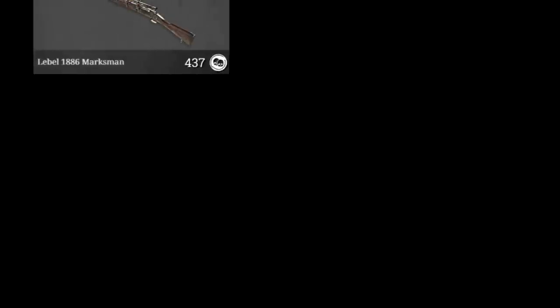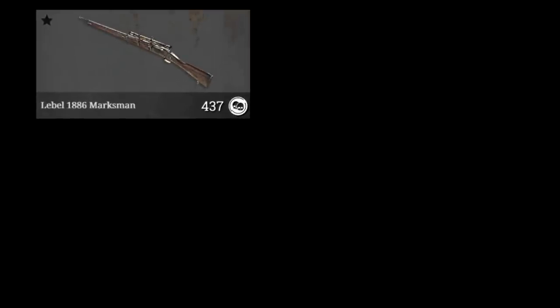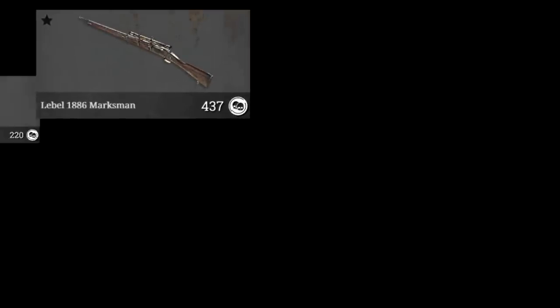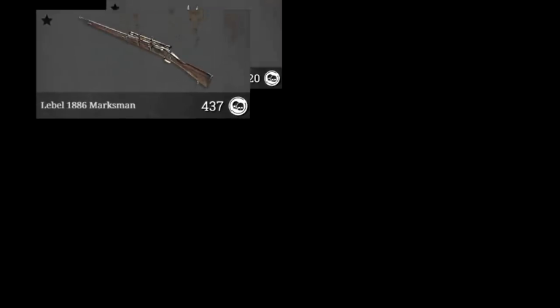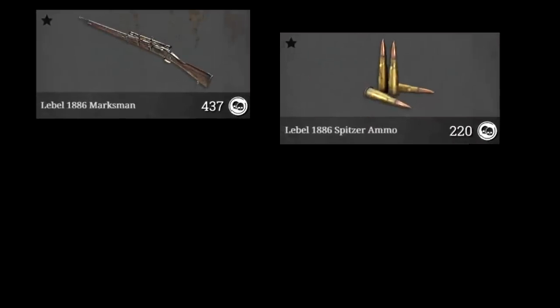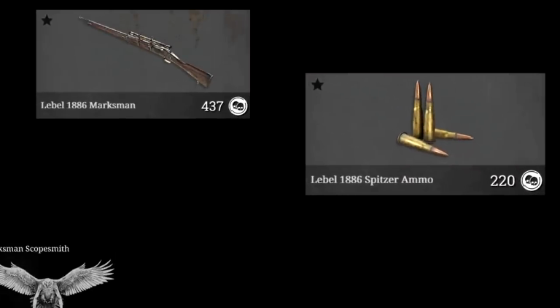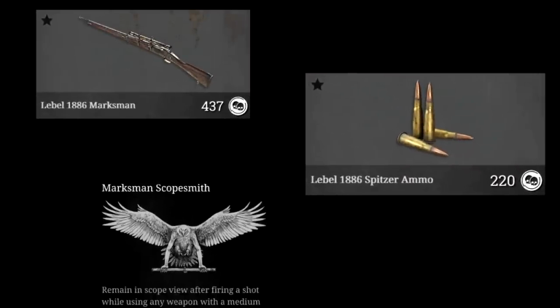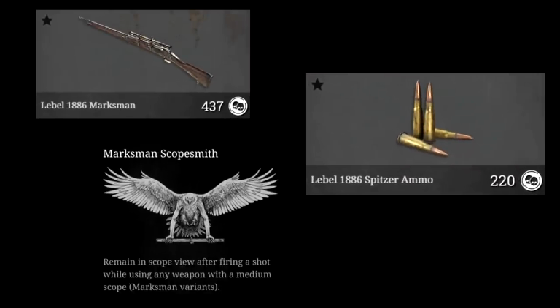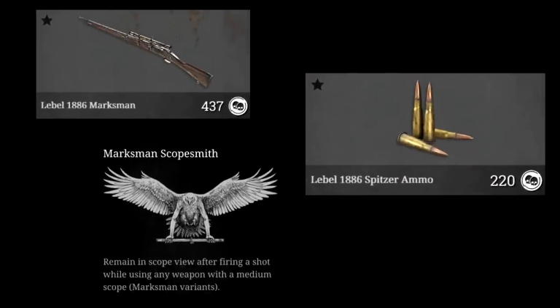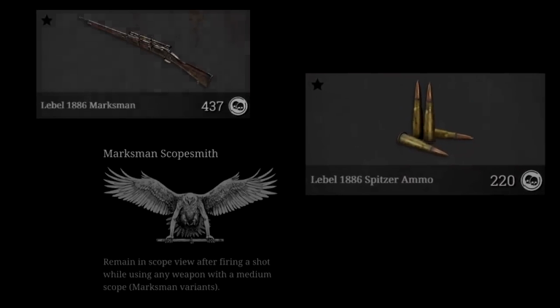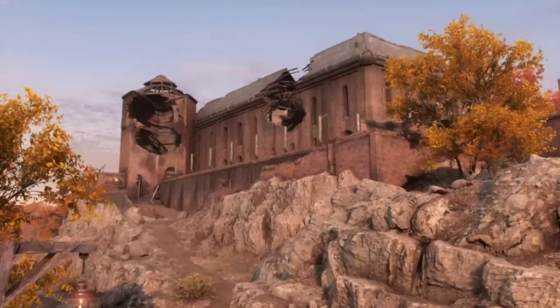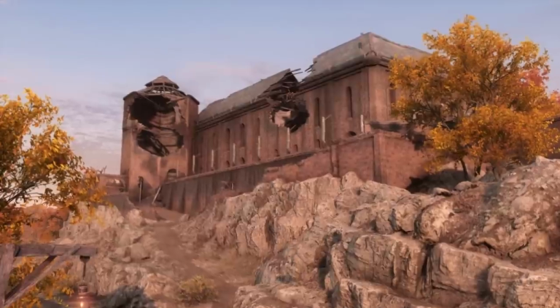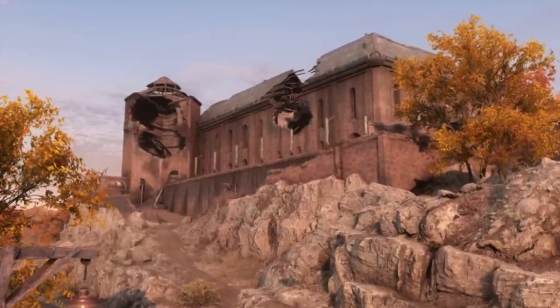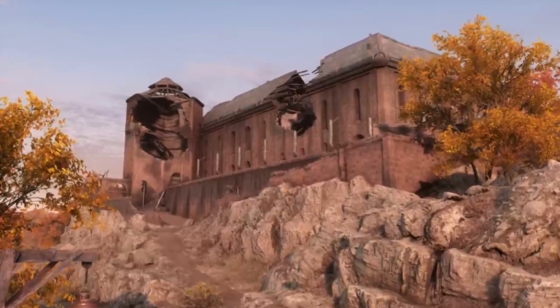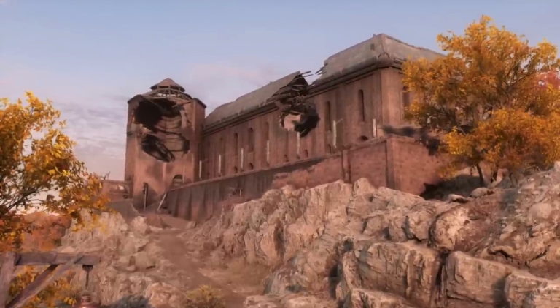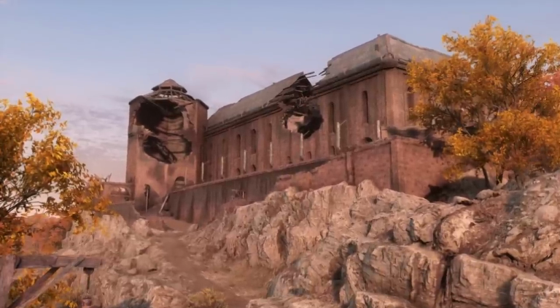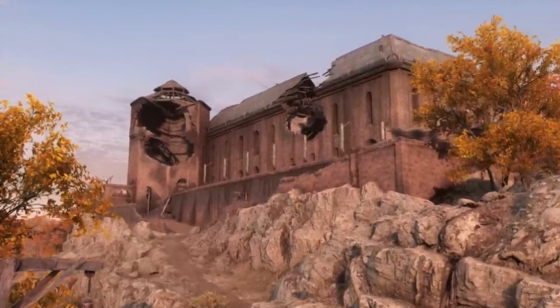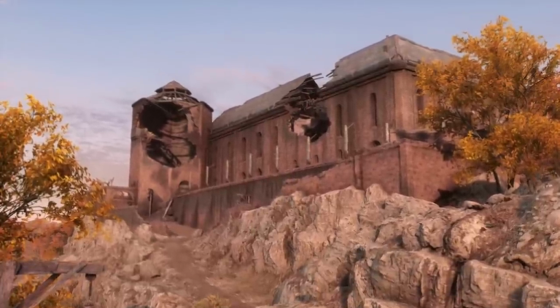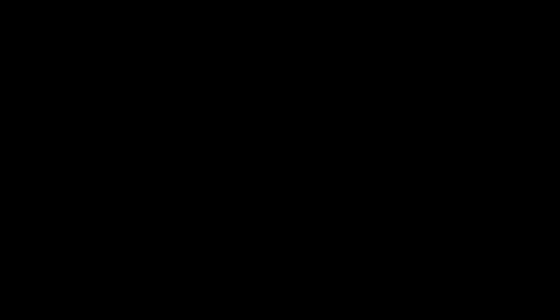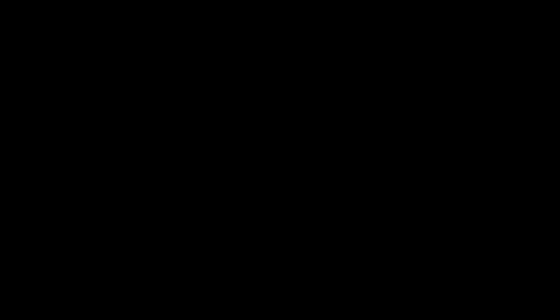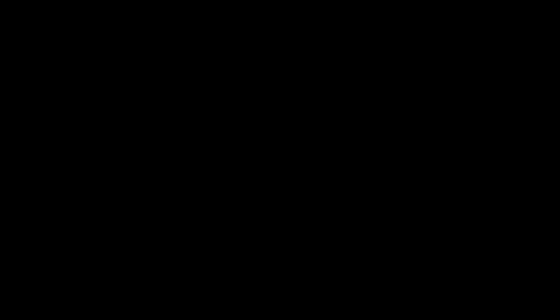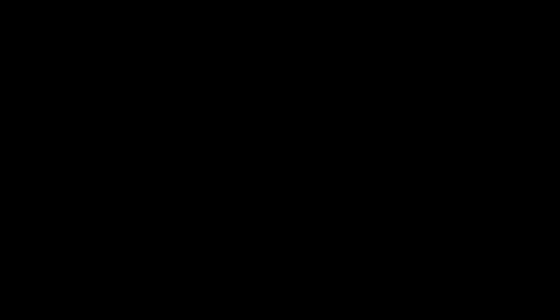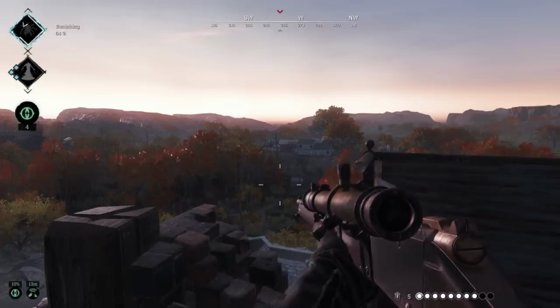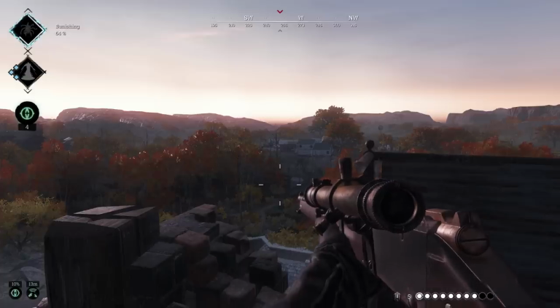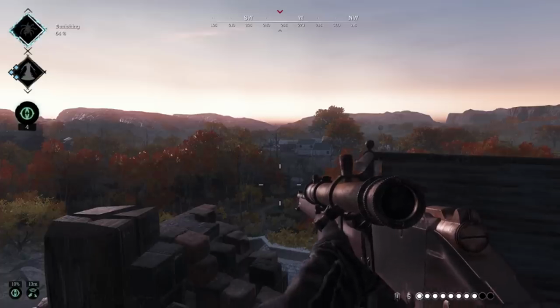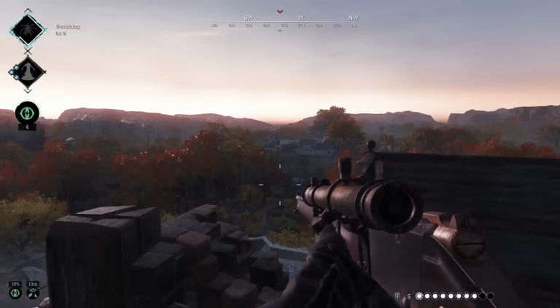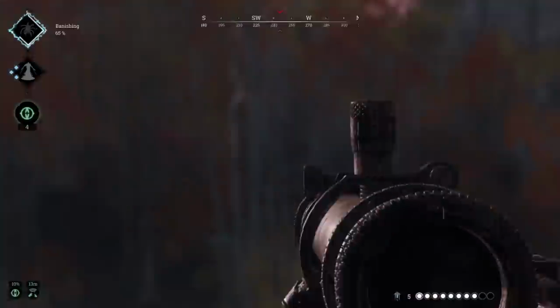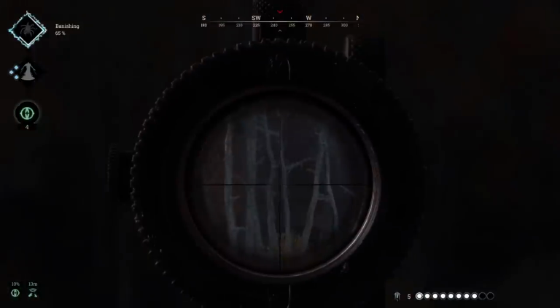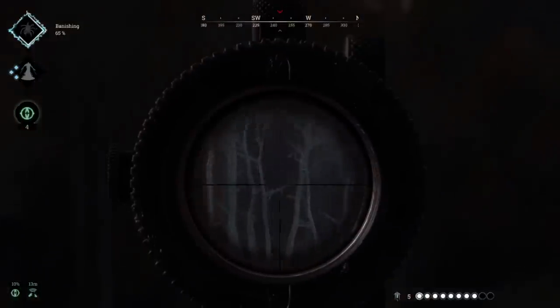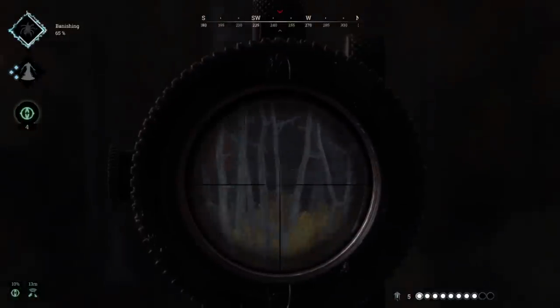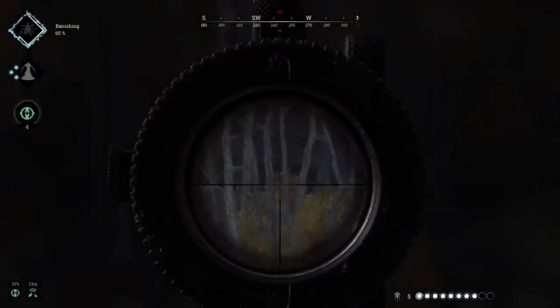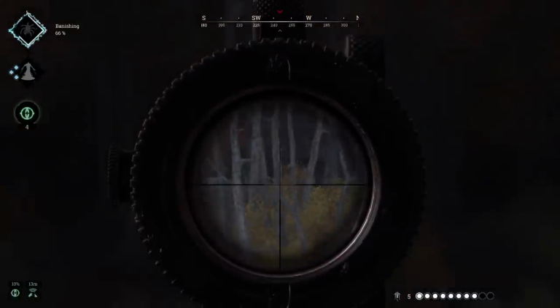And with that, we have all the pieces: the Labelle Marksman, Spitzer Ammo, Marksman Scopesmith, and an elevated position nowhere near the bounty — seriously, what's up with that? Combined to form the Forbidden playstyle. Let's have a look.